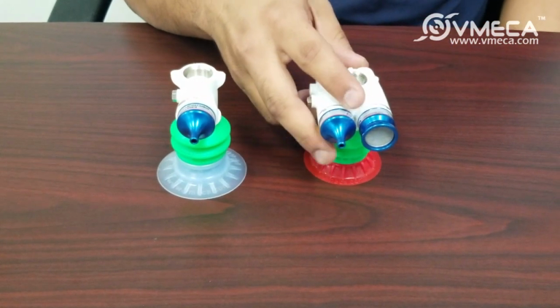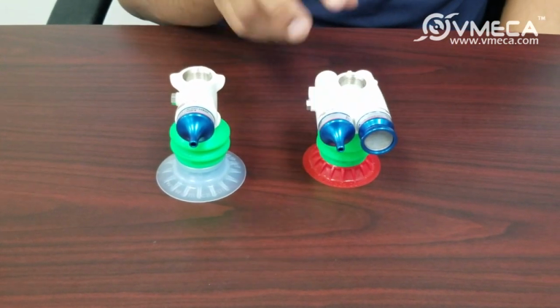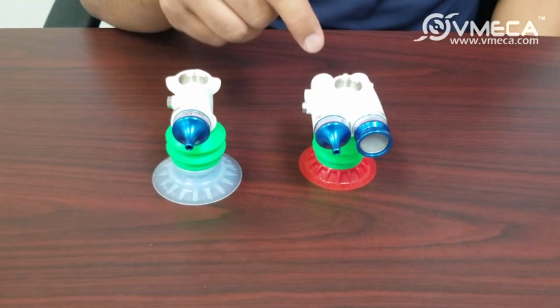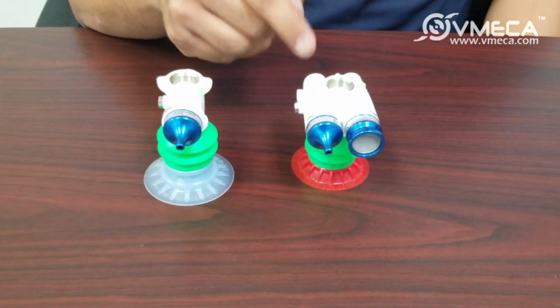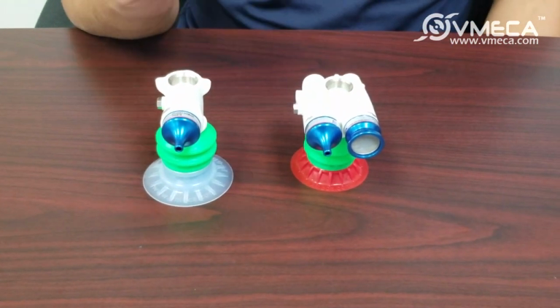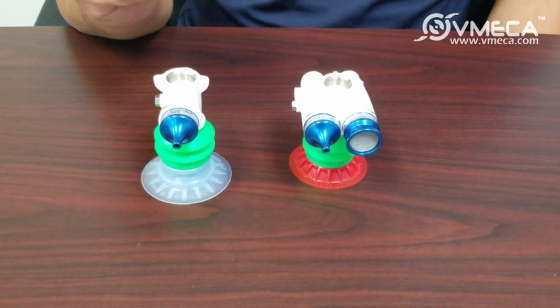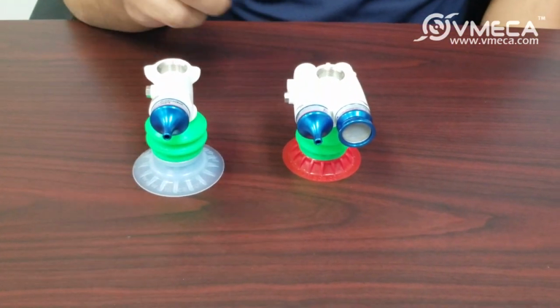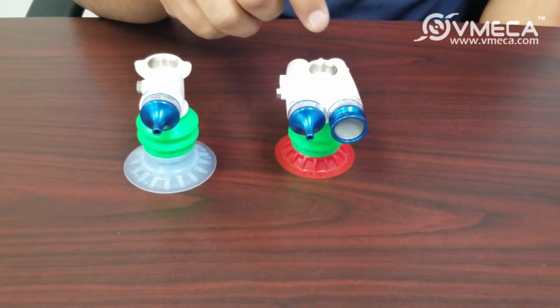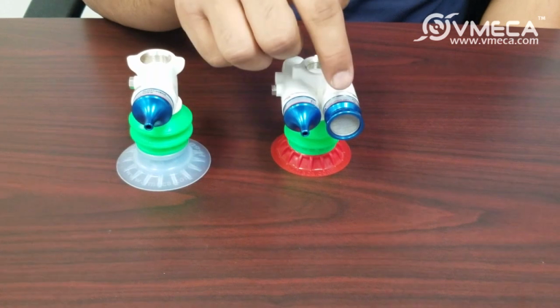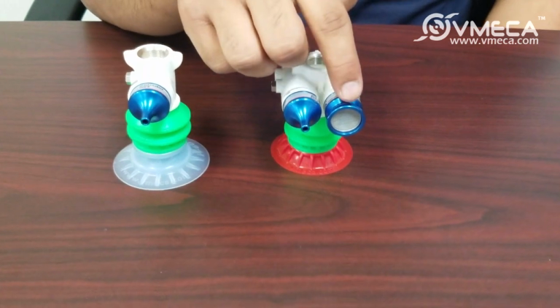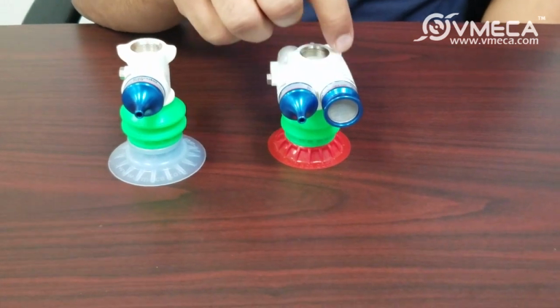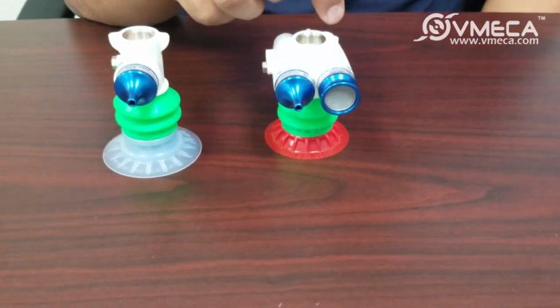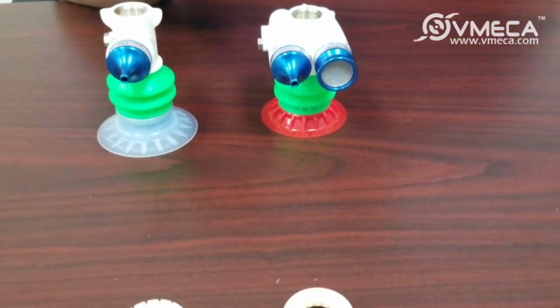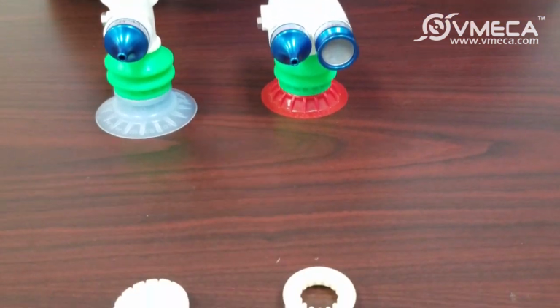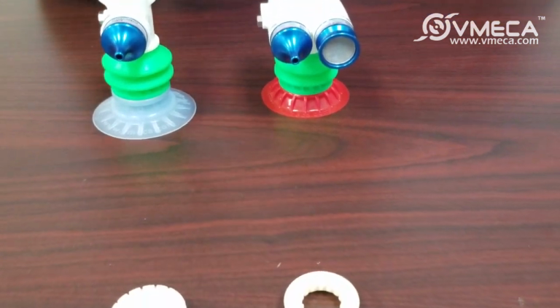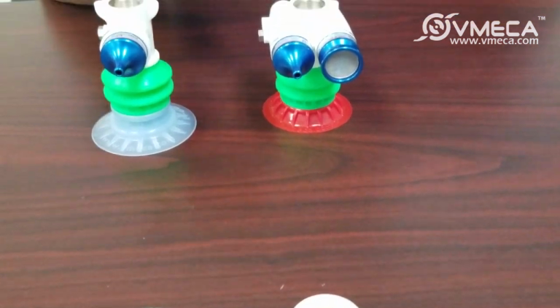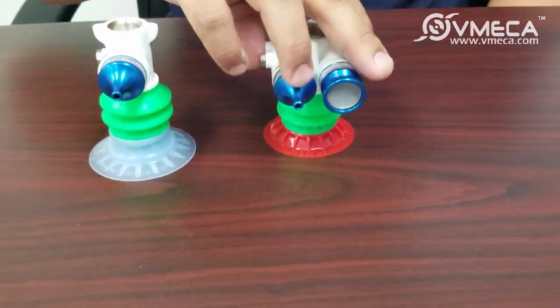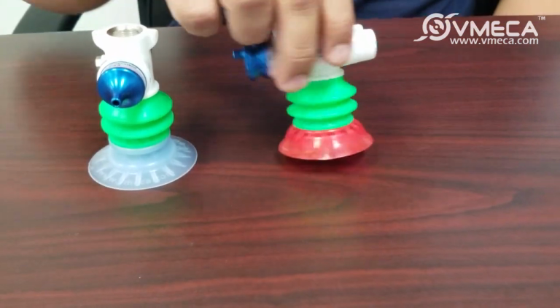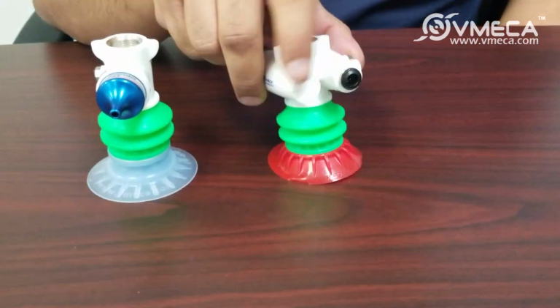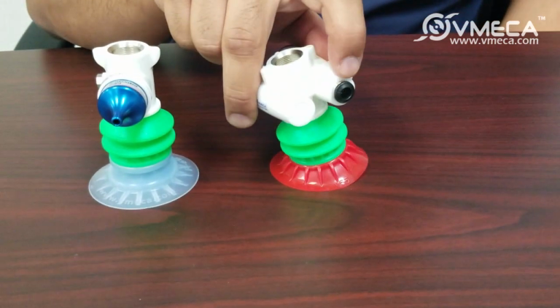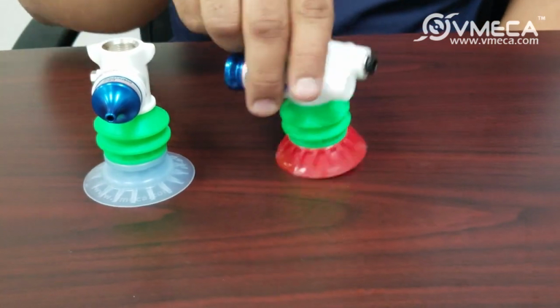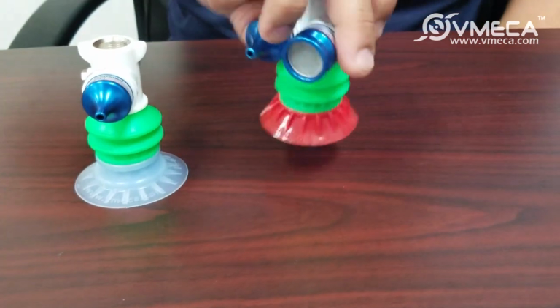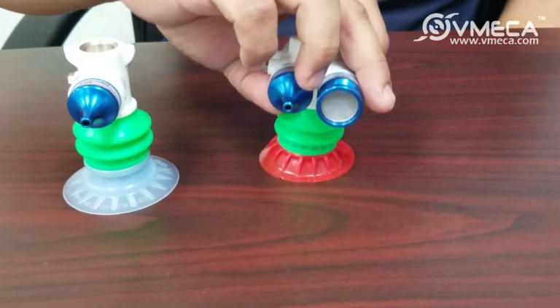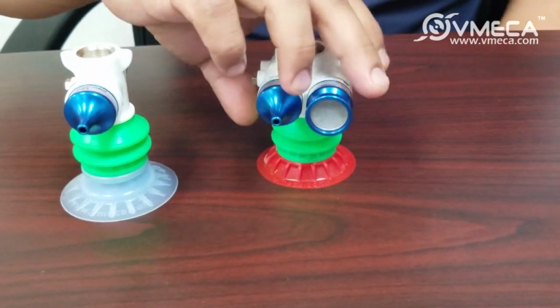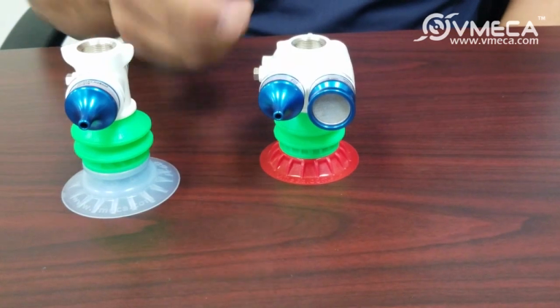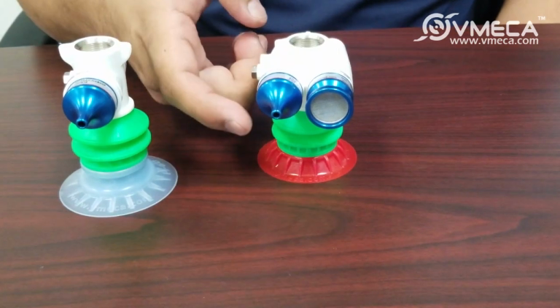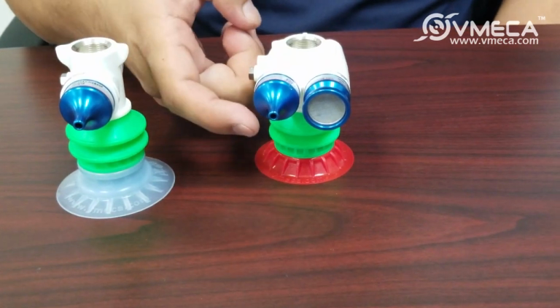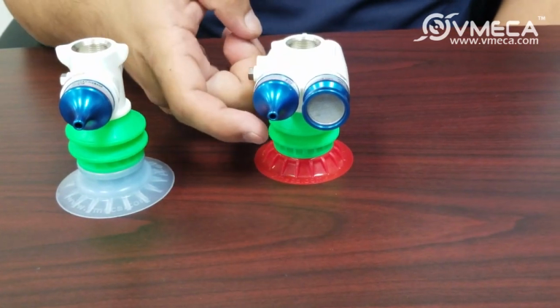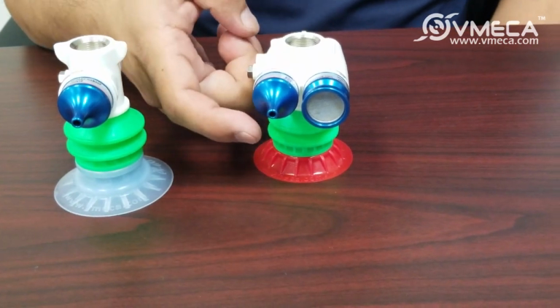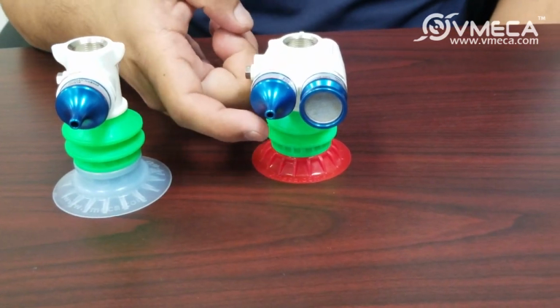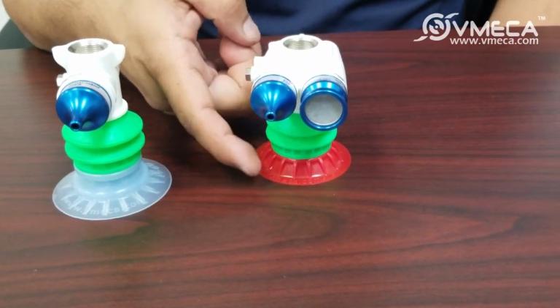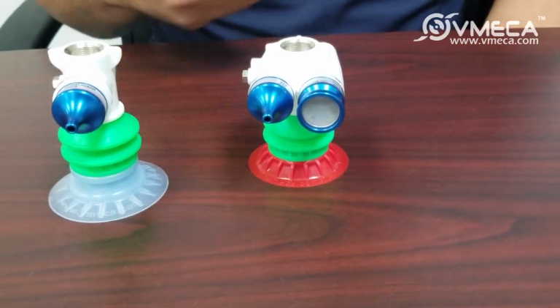This is the B type, and the B type has an automatic release function. So when the compressed air is cut off, you're quickly able to release your product.